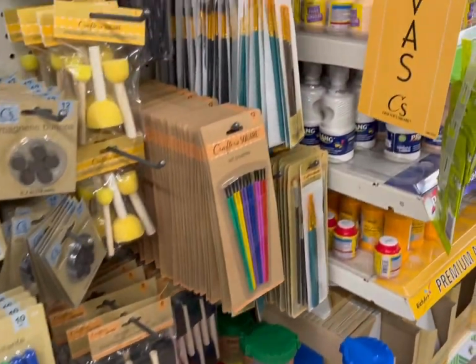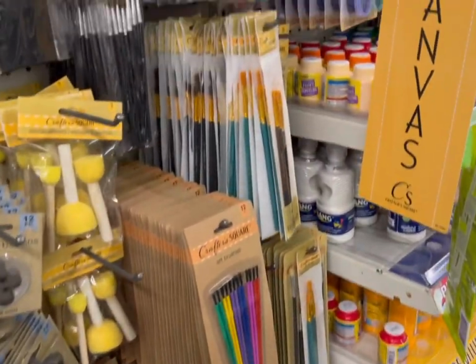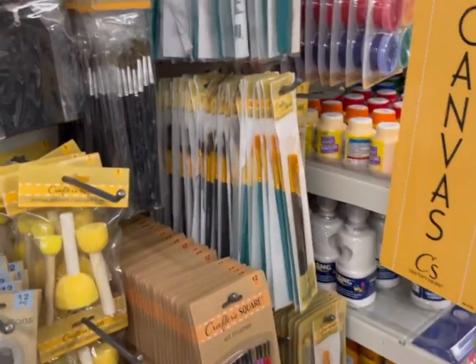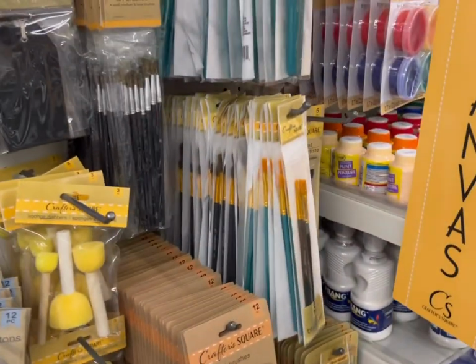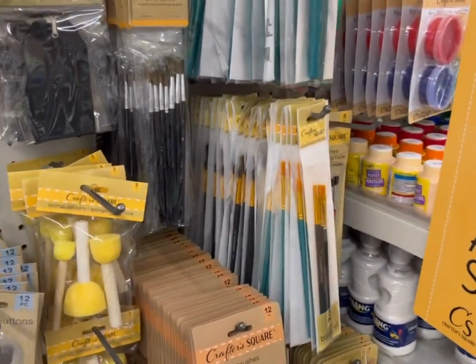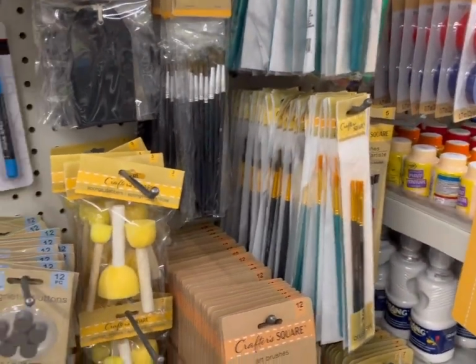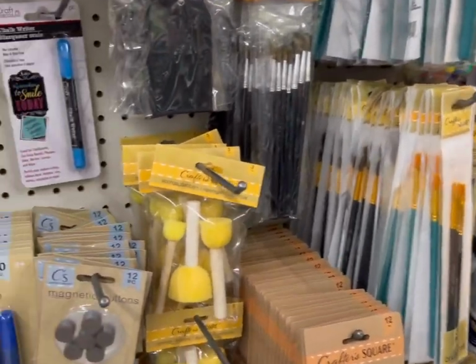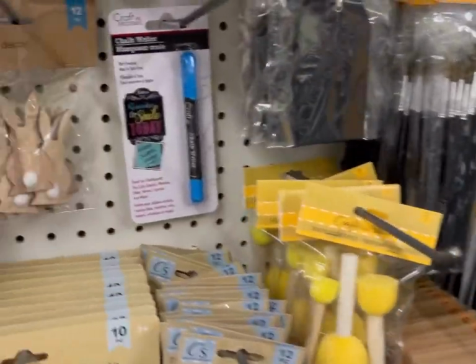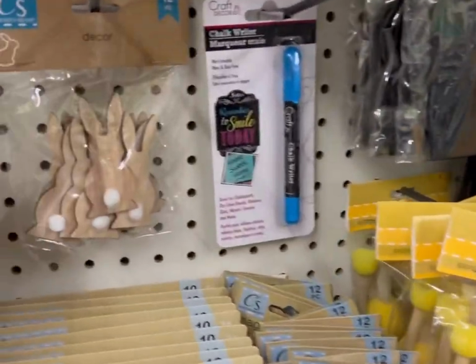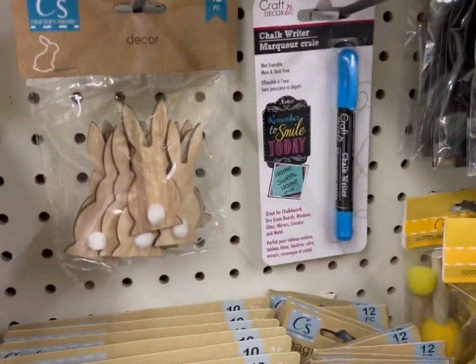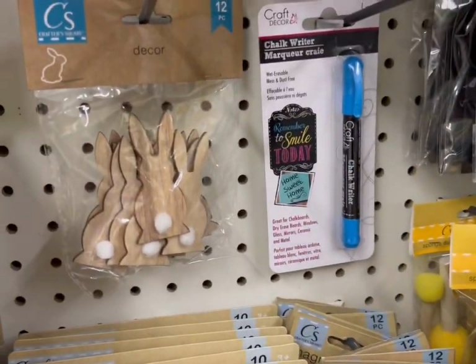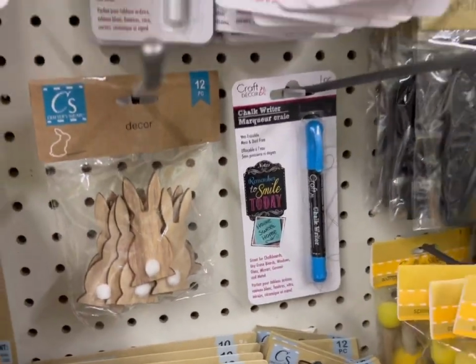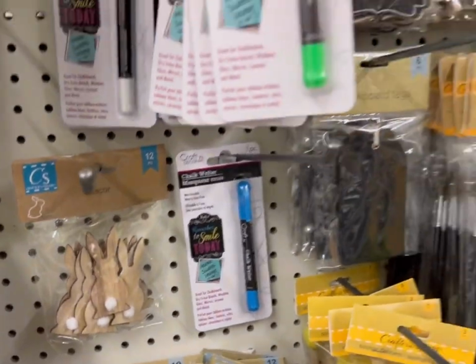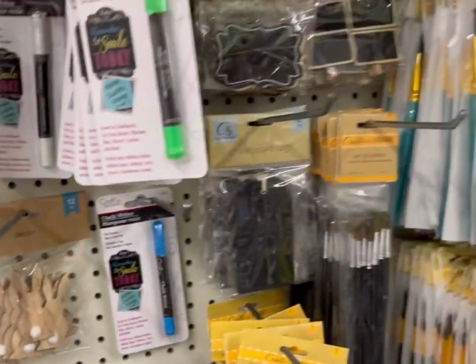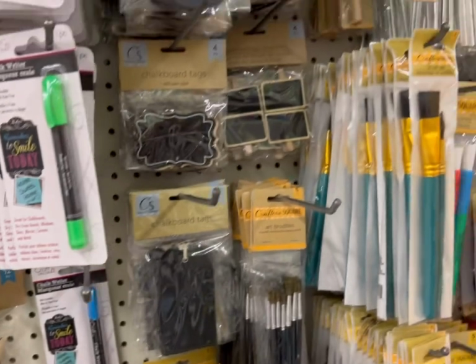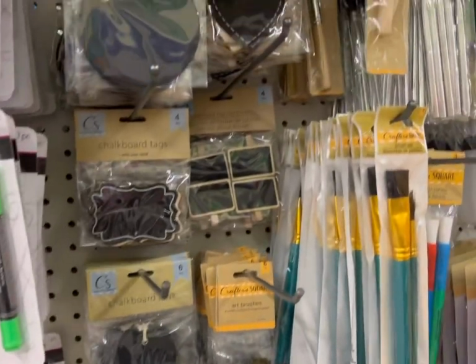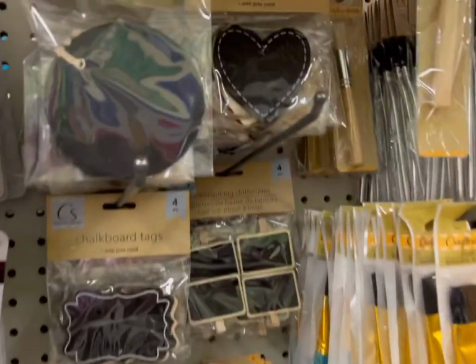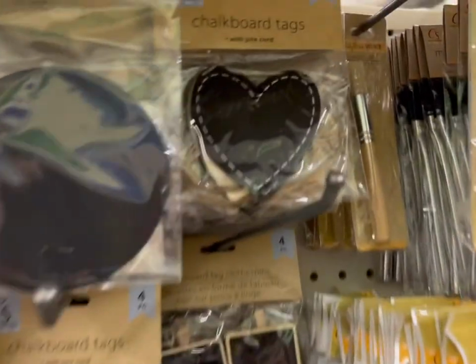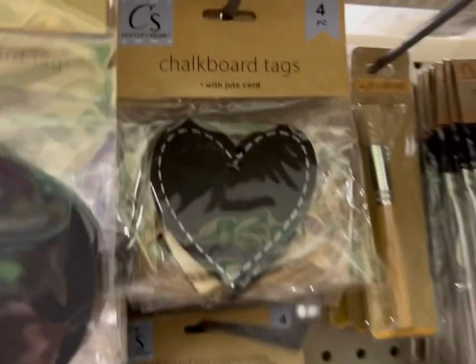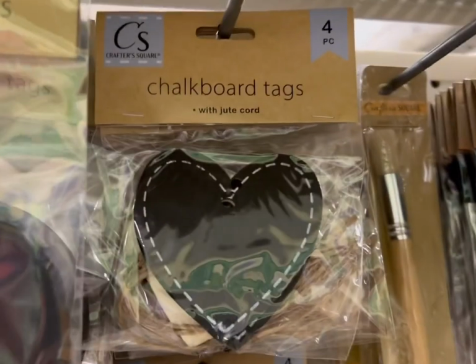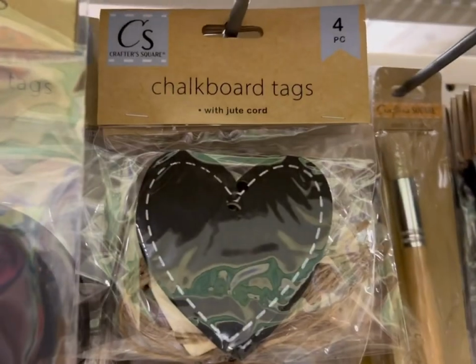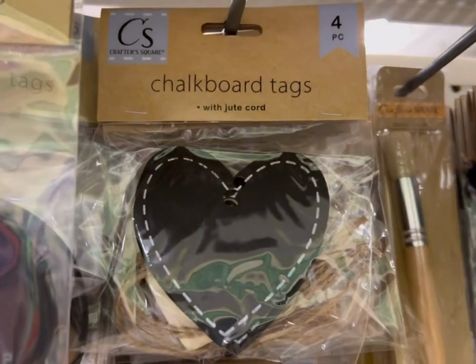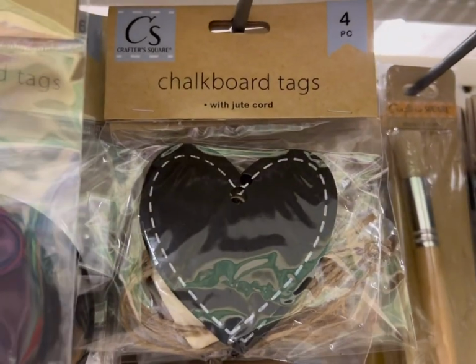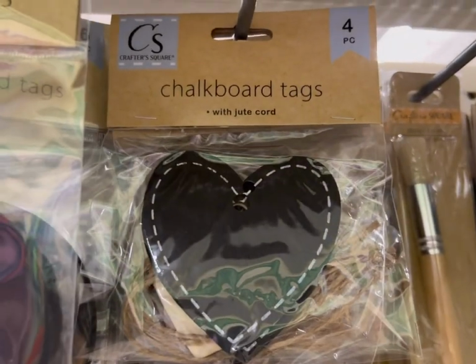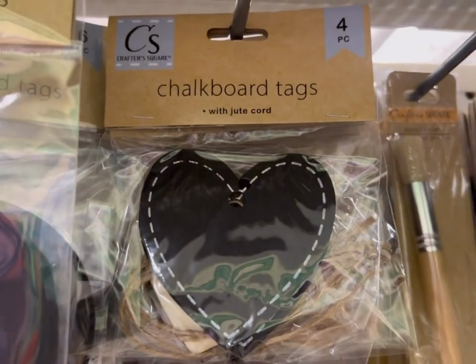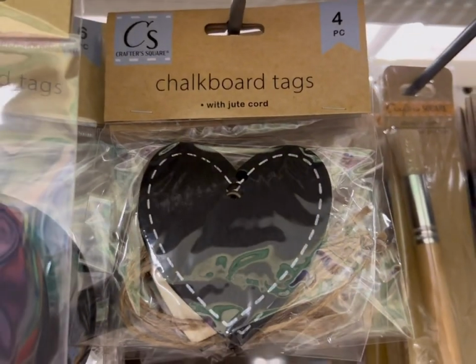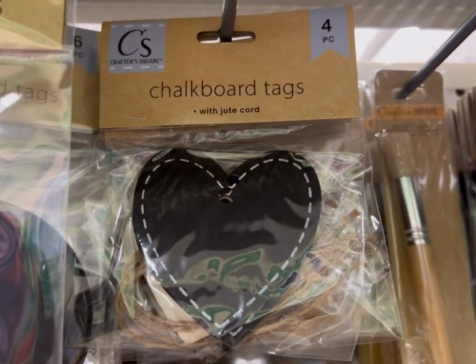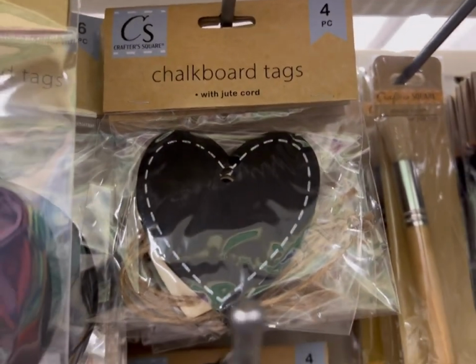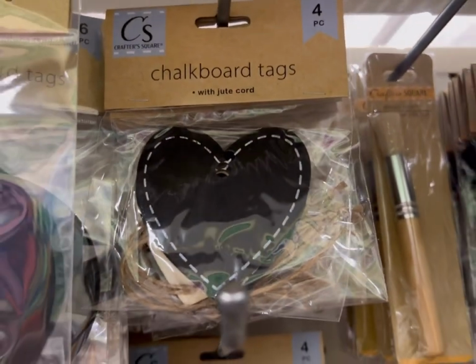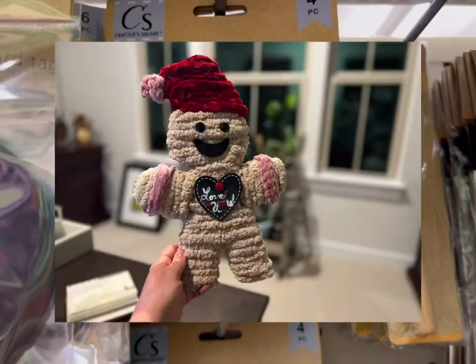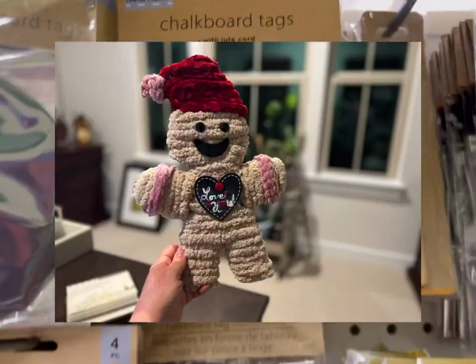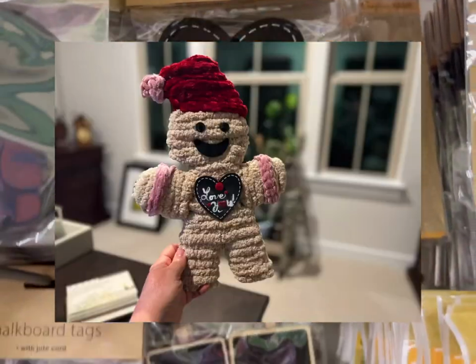They have a nice assortment of brushes, some little bunnies. Here are some of the chalkboard tags, which are nice for personalizing items using a chalk marker.